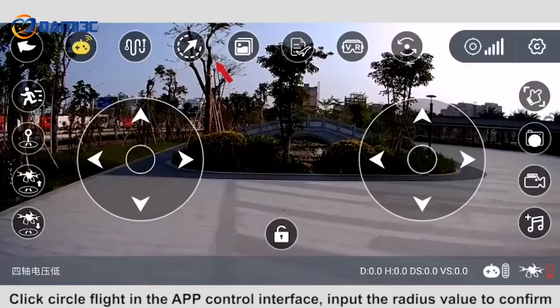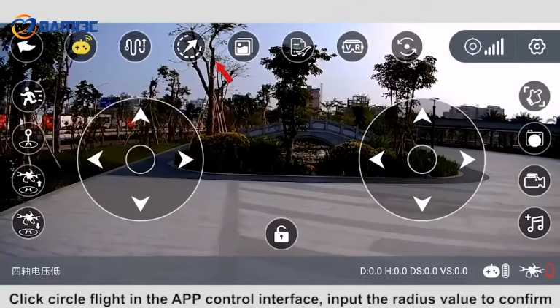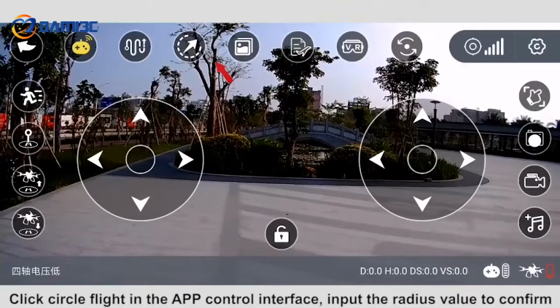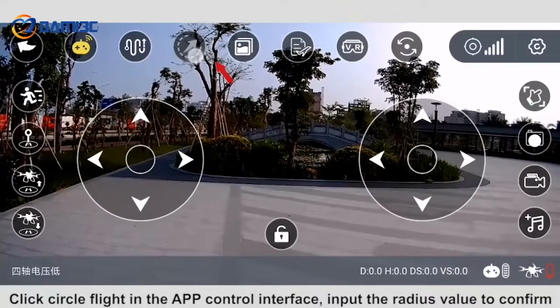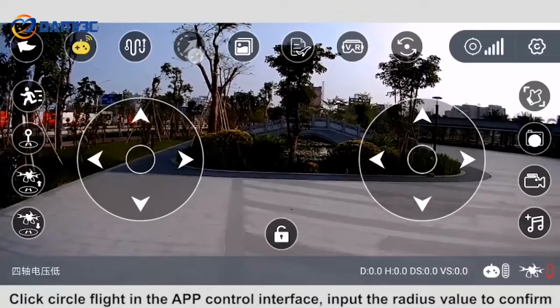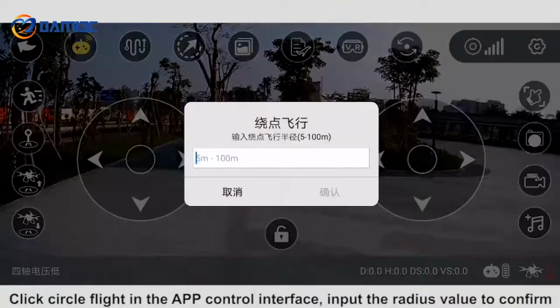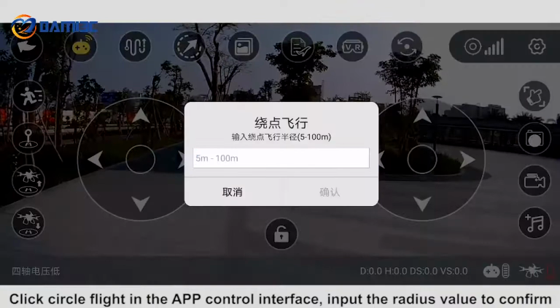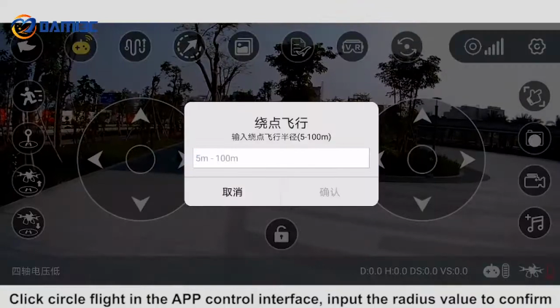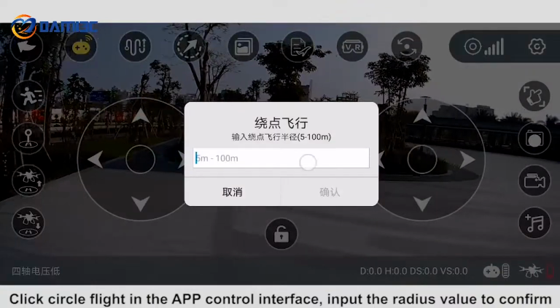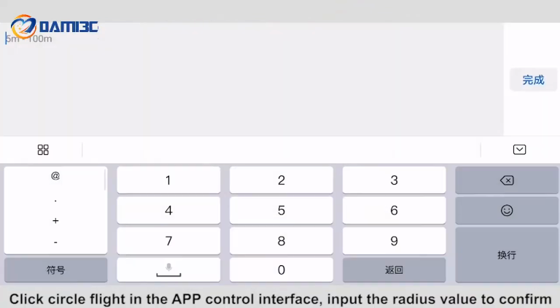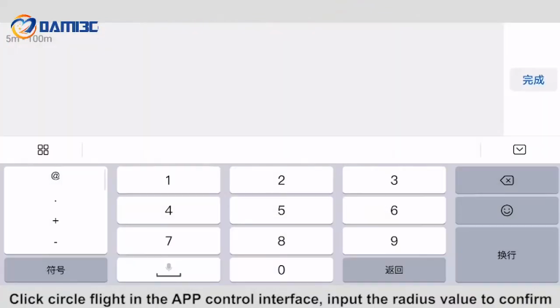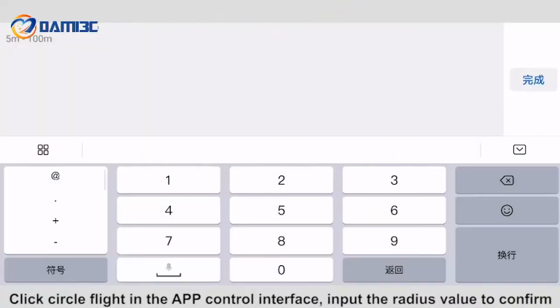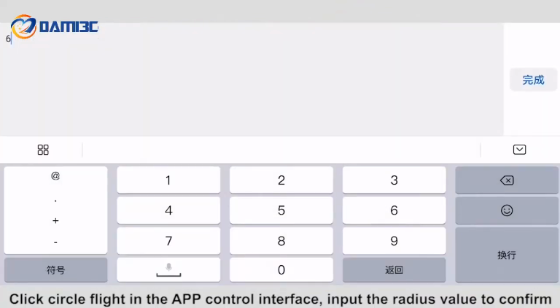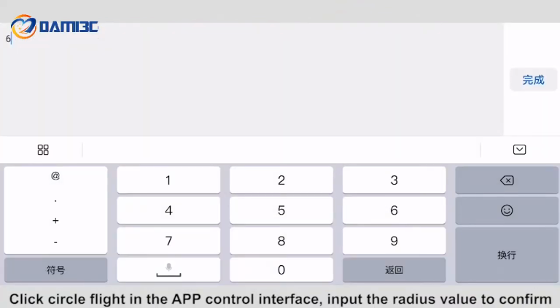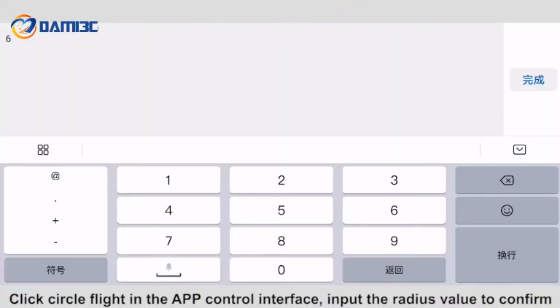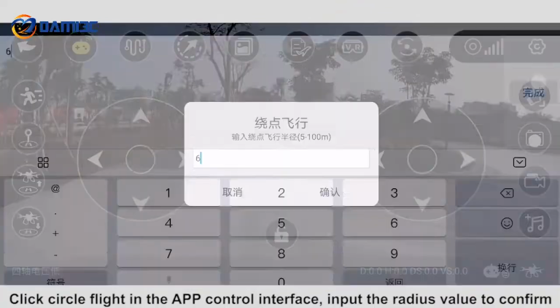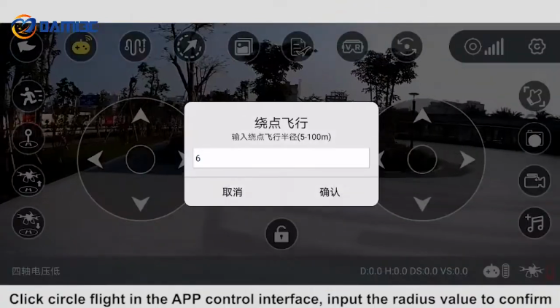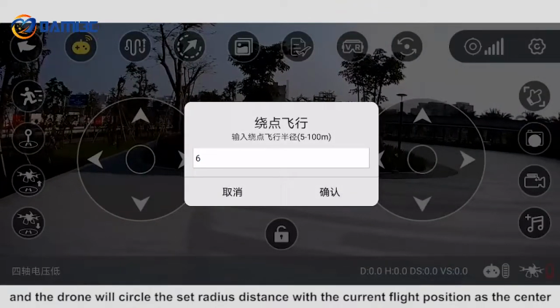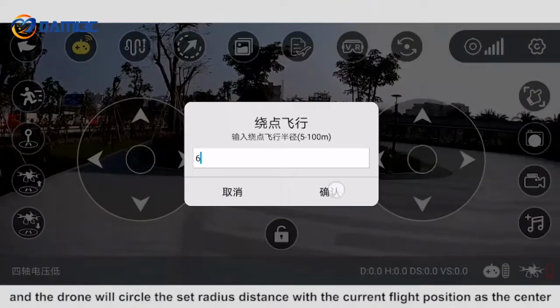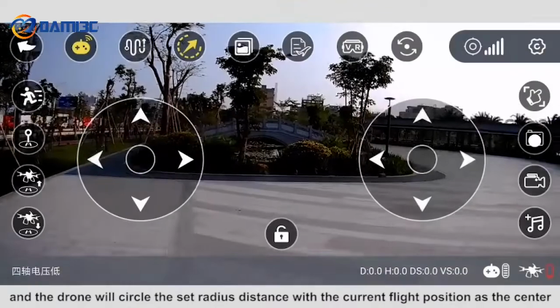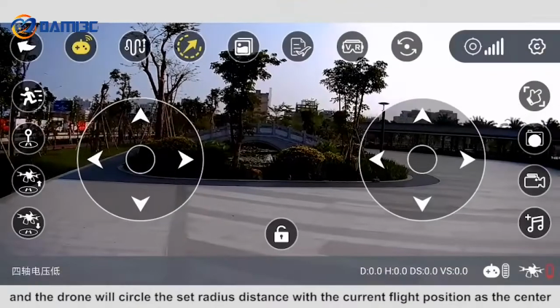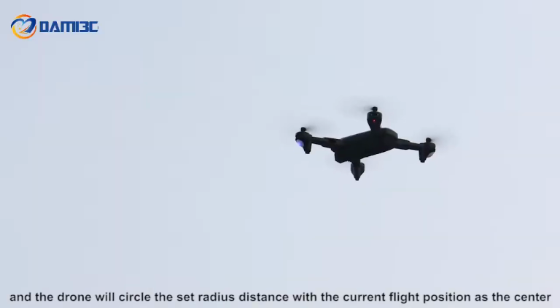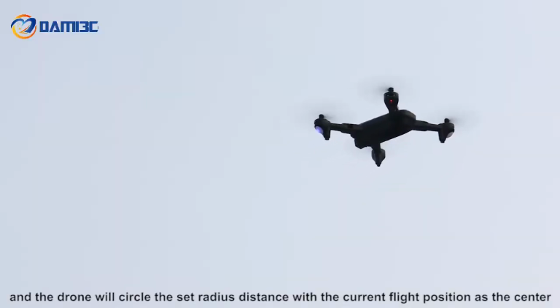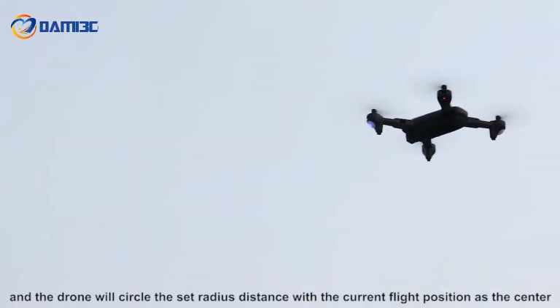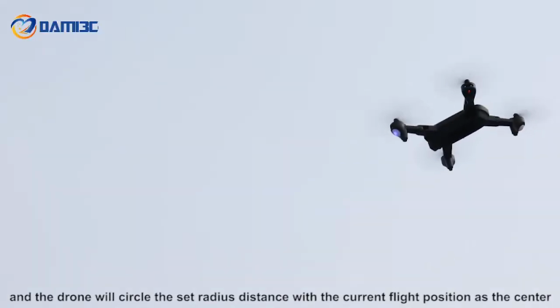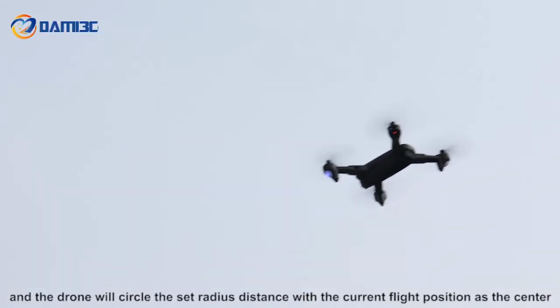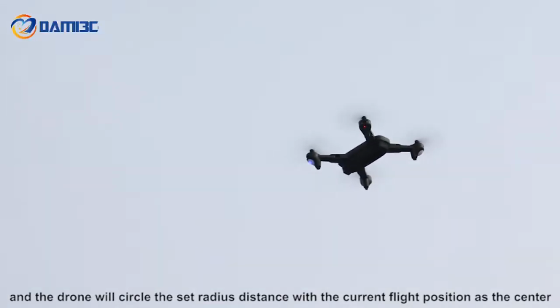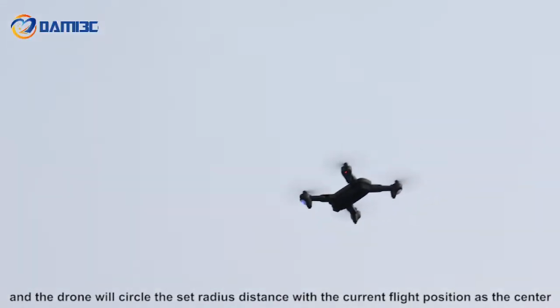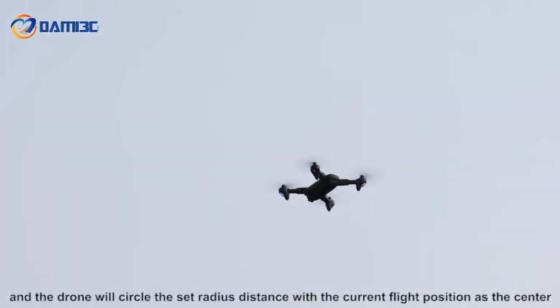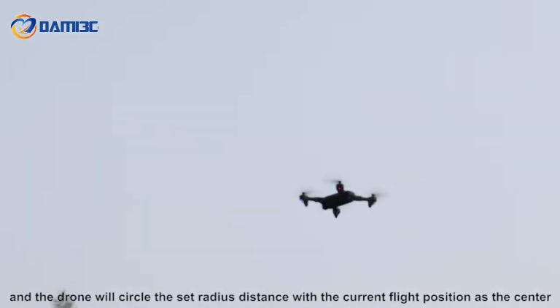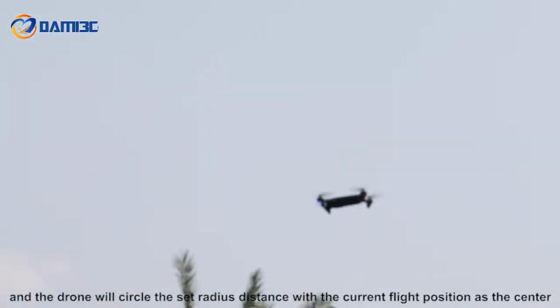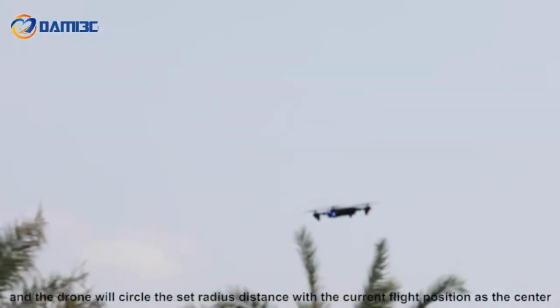Click circle flight in the app control interface, input the radius value to confirm, and the drone will circle at the set radius distance with the current flight position as the center.